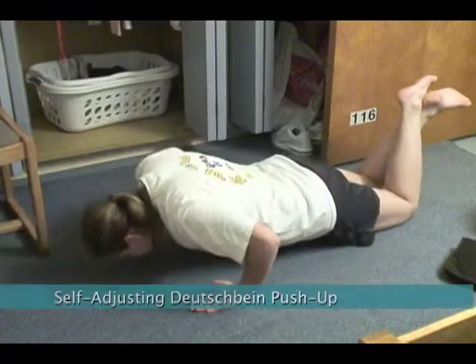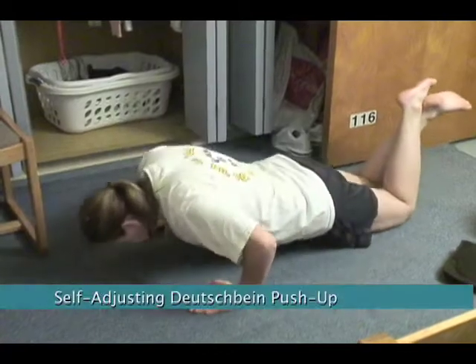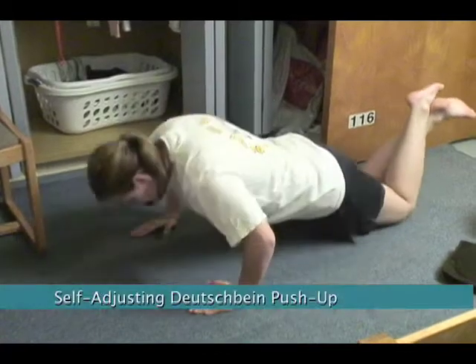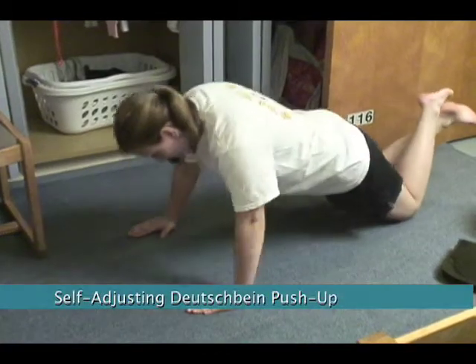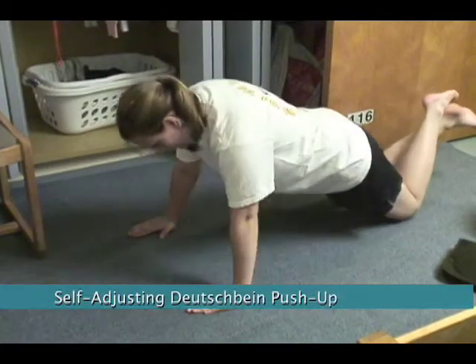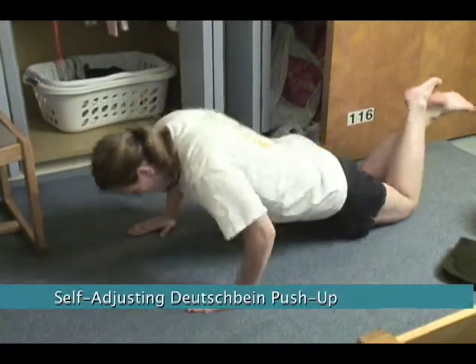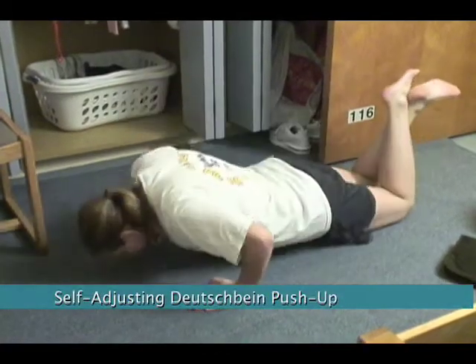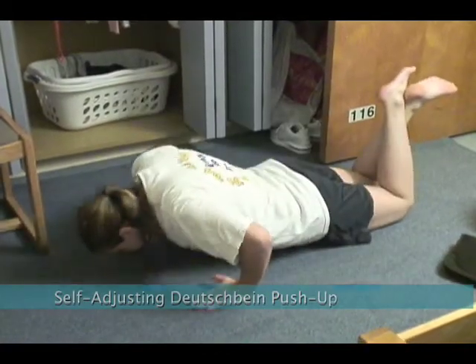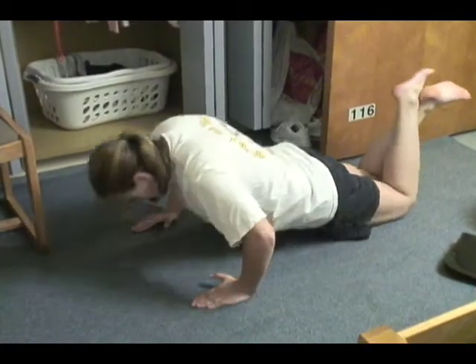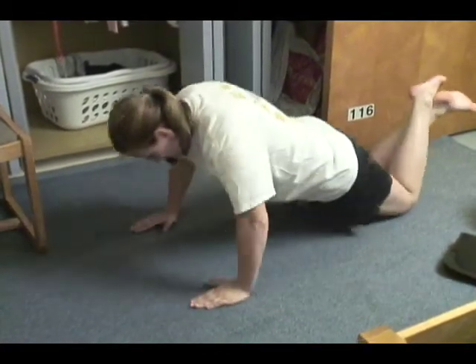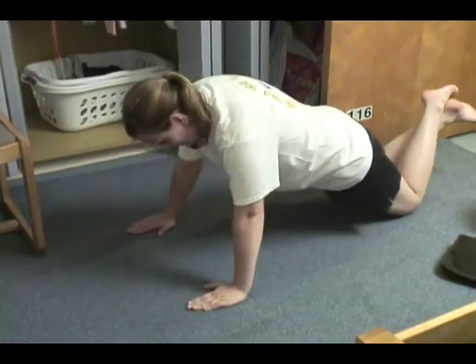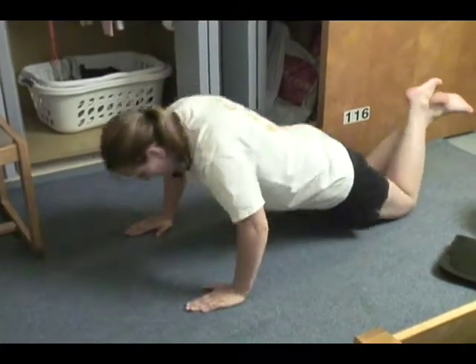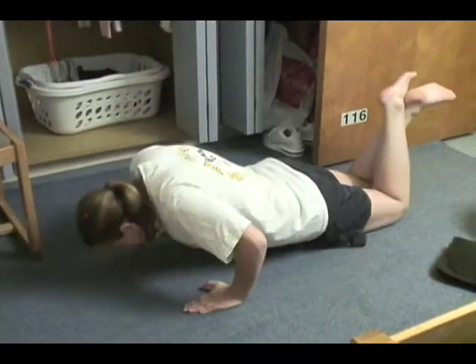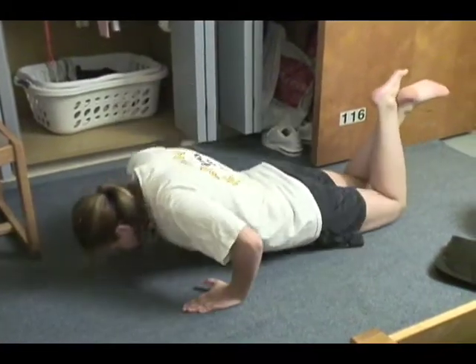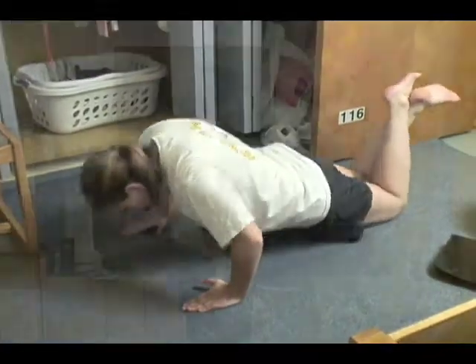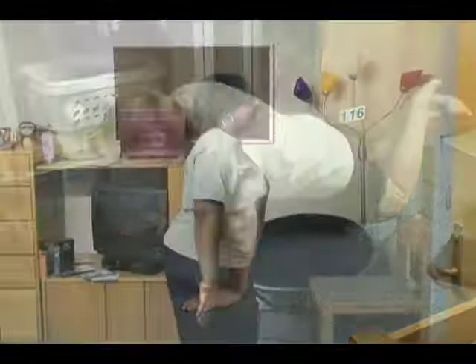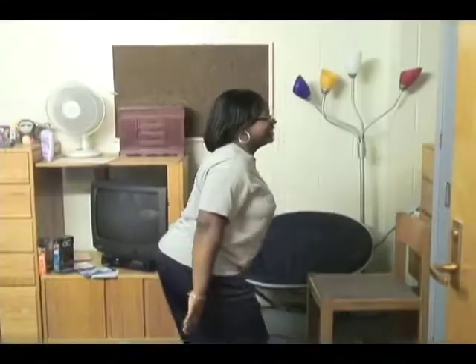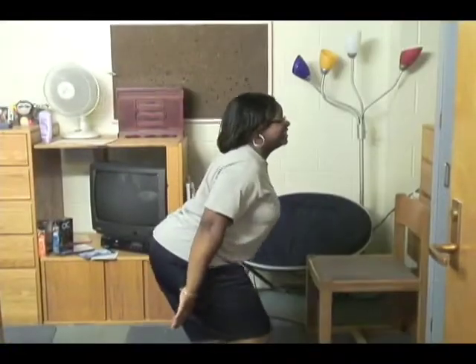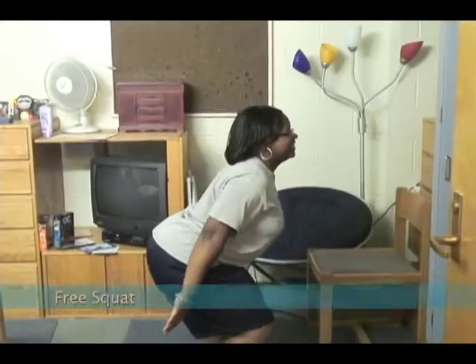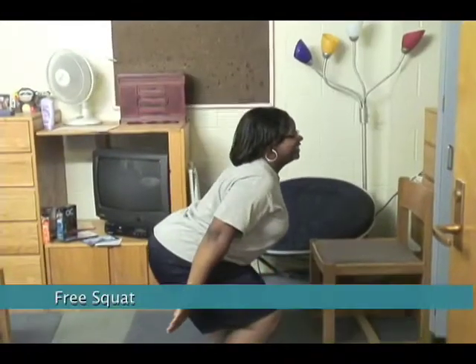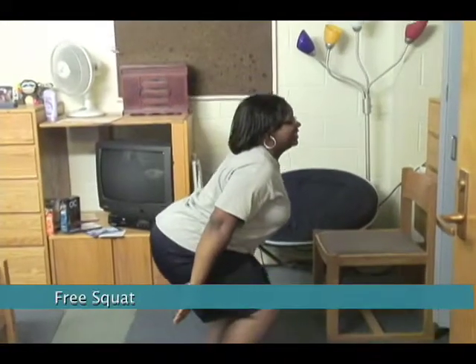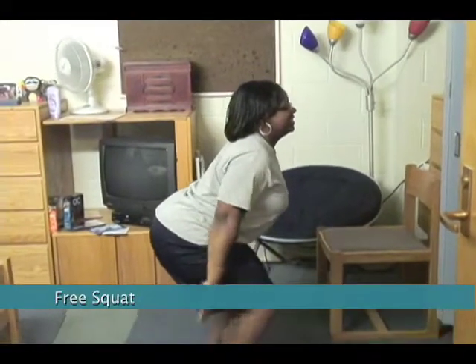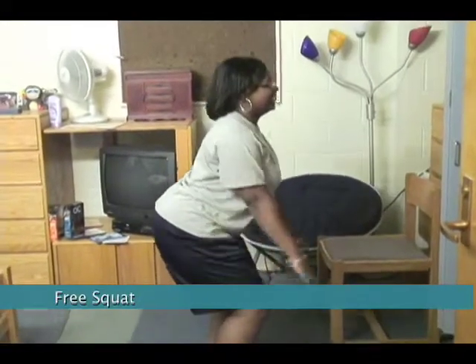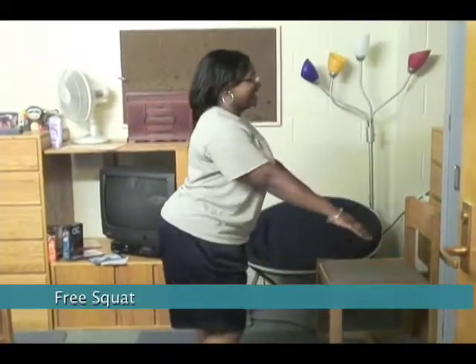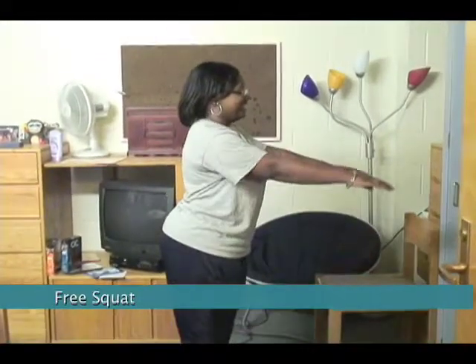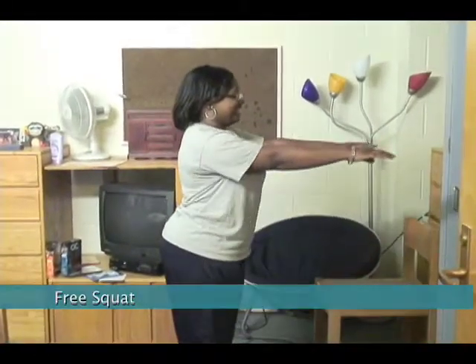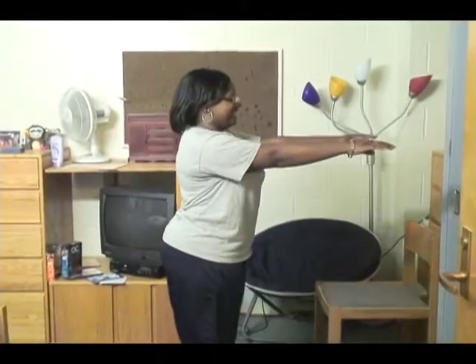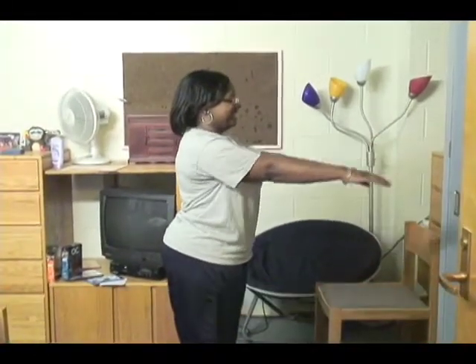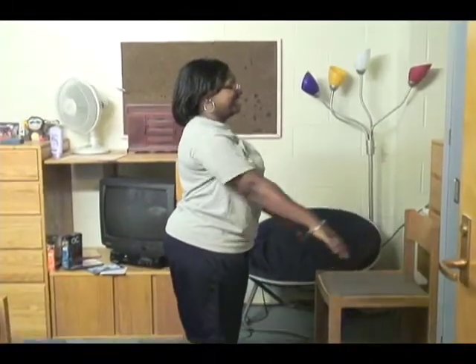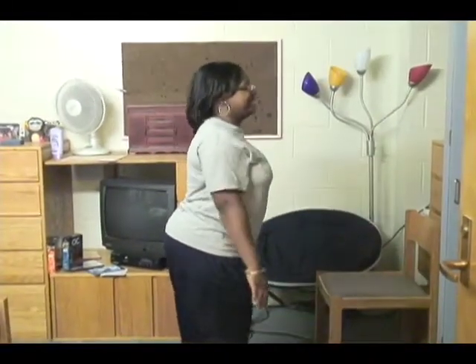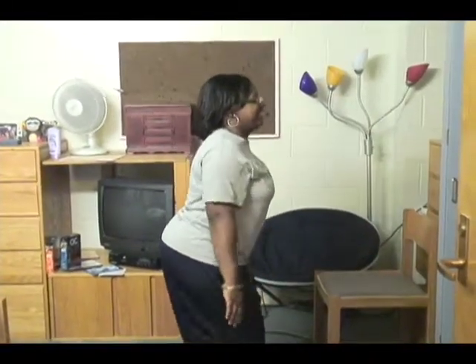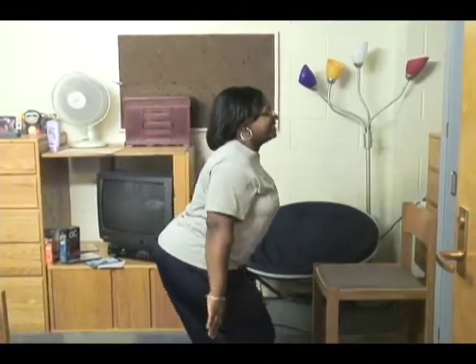Kurt Deutschbein of Spirit Organic in Rochester says to stay fit, hitting the elliptical and then weights at the gym is not enough. Instead, he suggests a workout he developed himself.